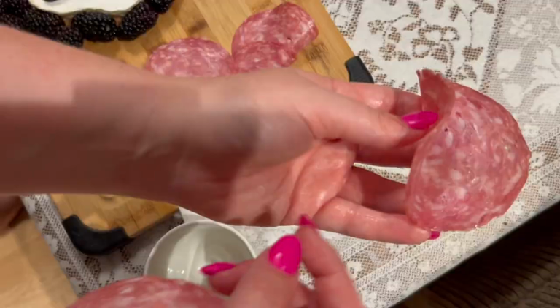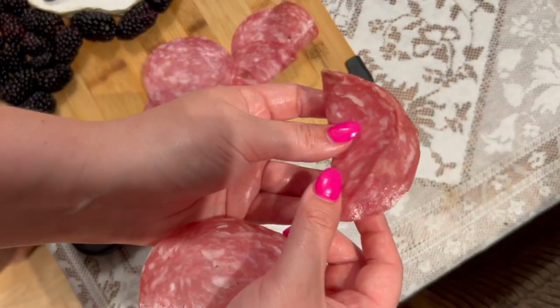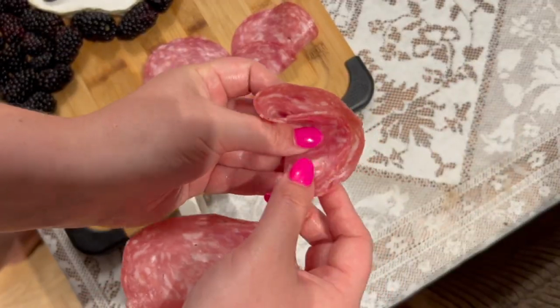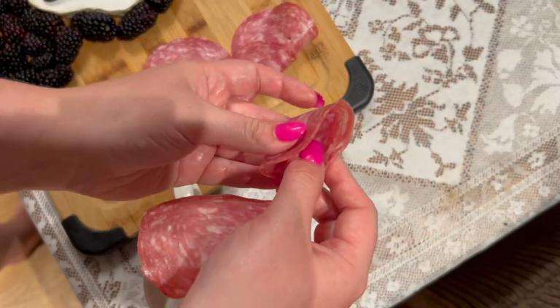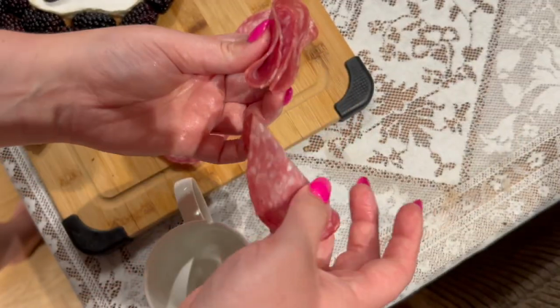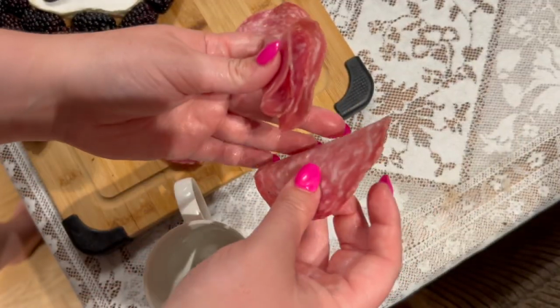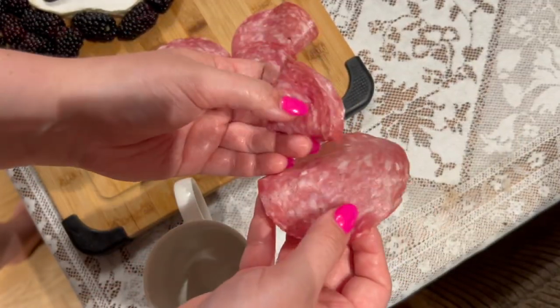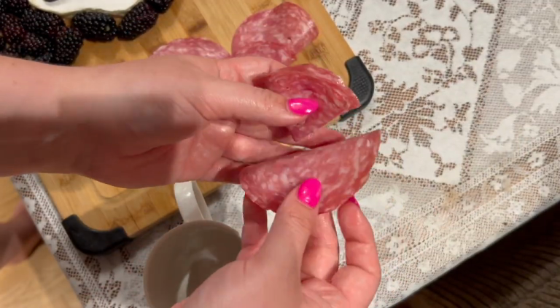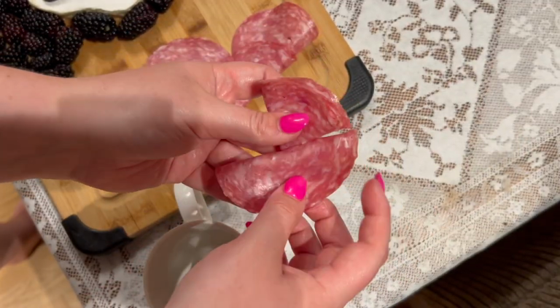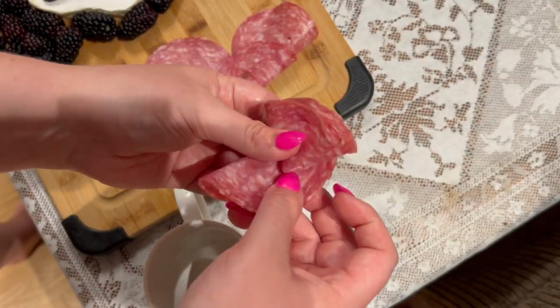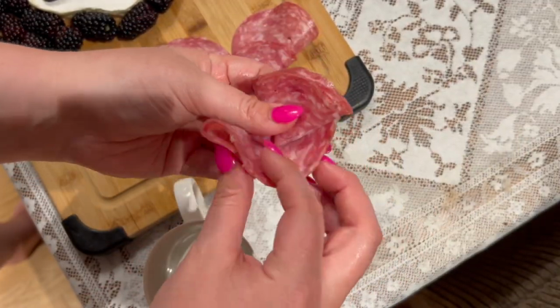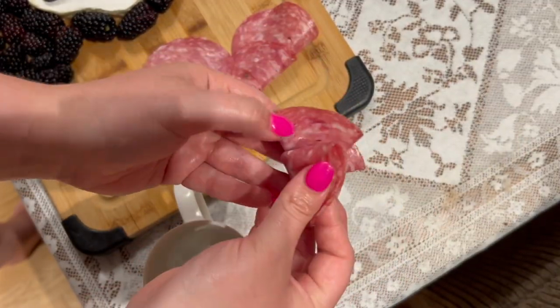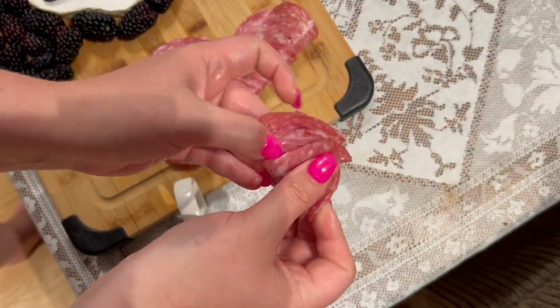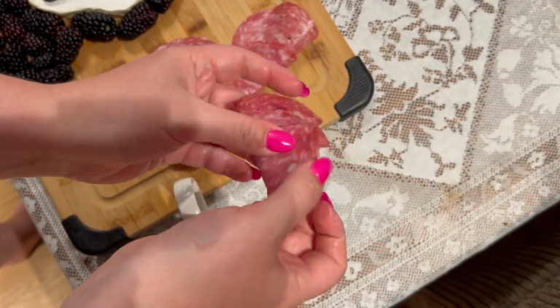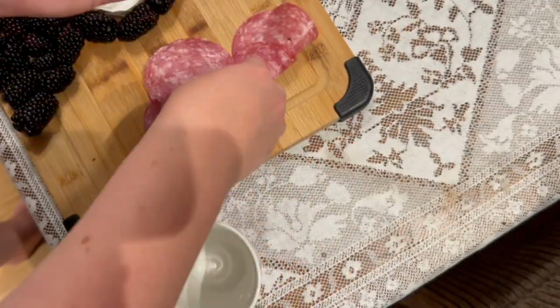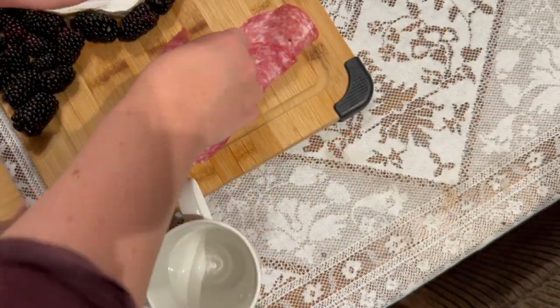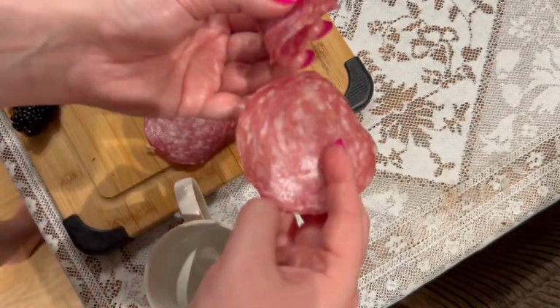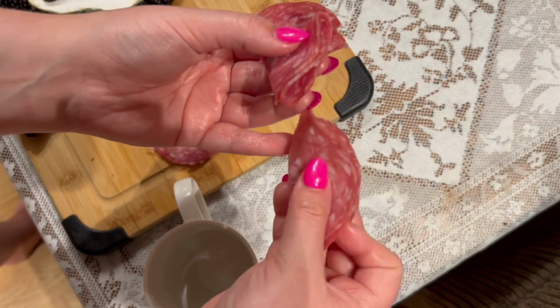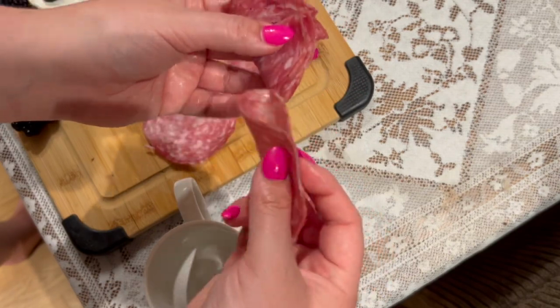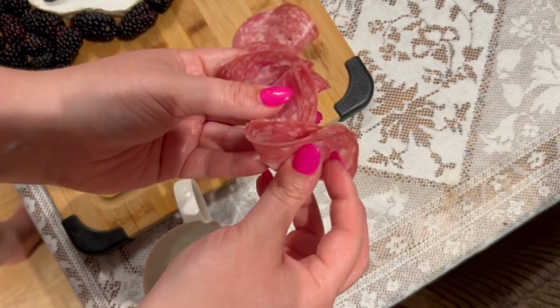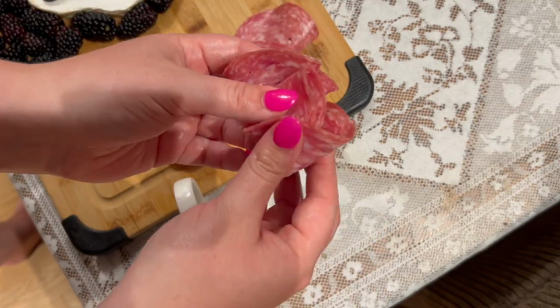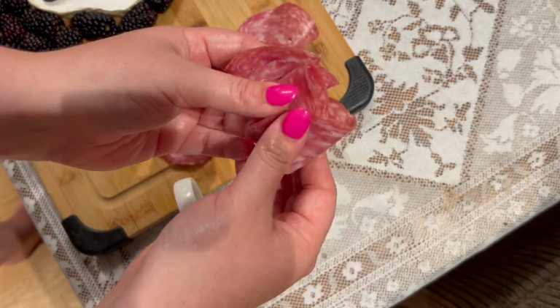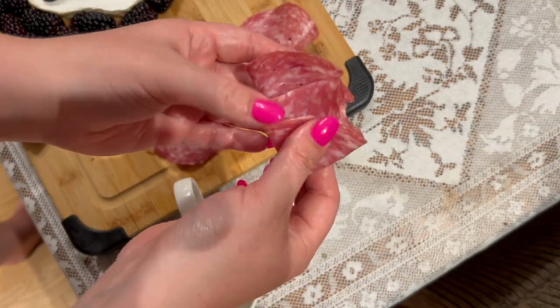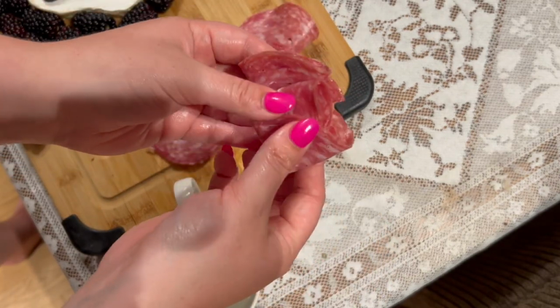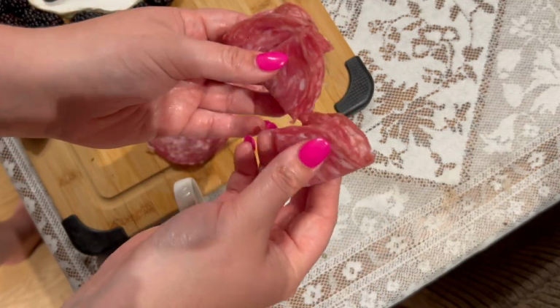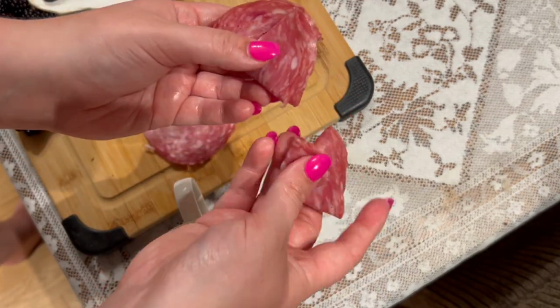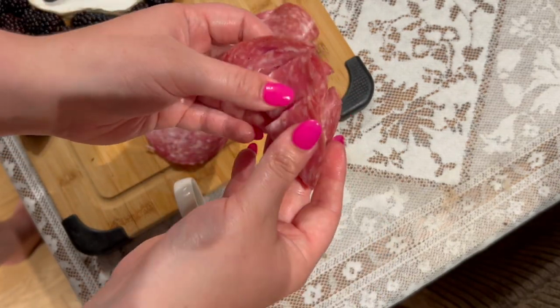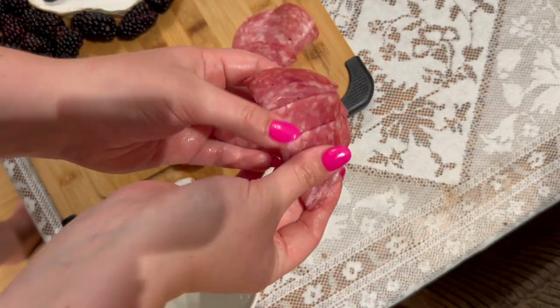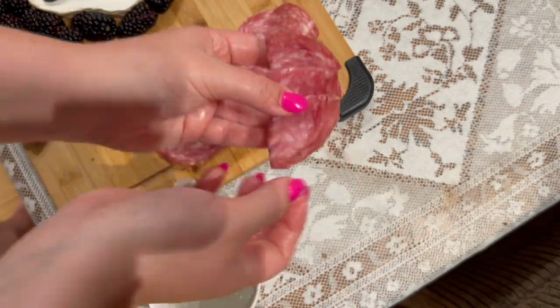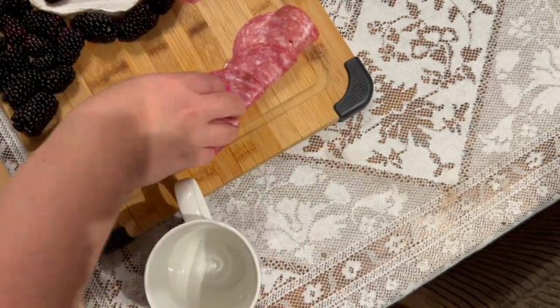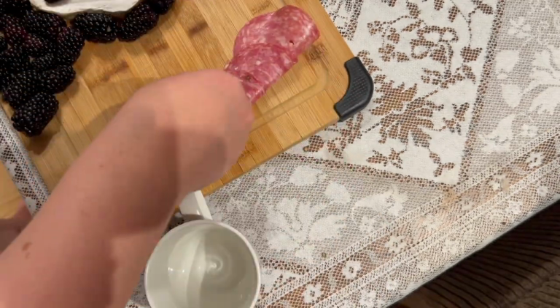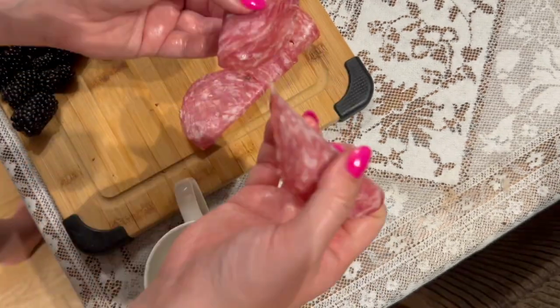Then I started folding slices of meat in half and then in half again, overlapping each other to look kind of pretty, and then I added them to the board surrounding Mr. Ghostface.